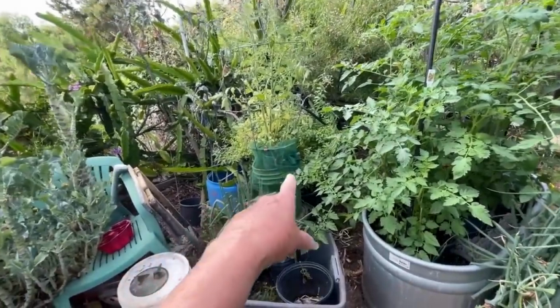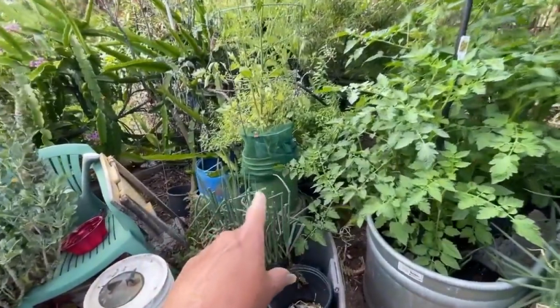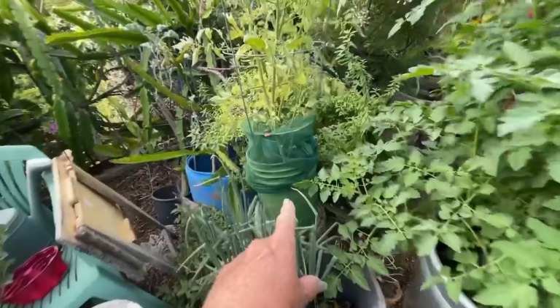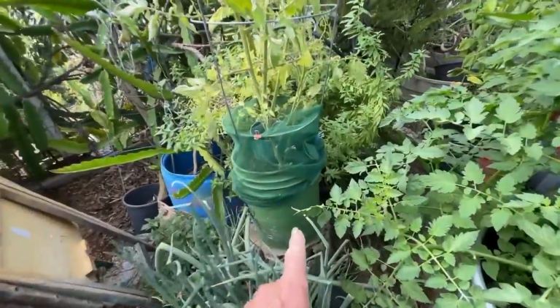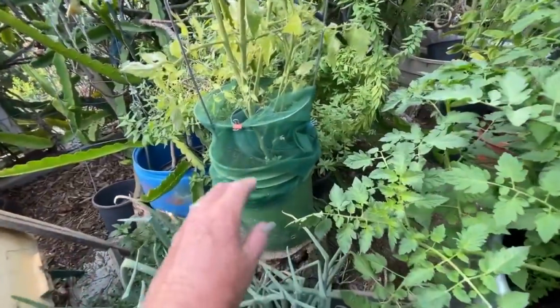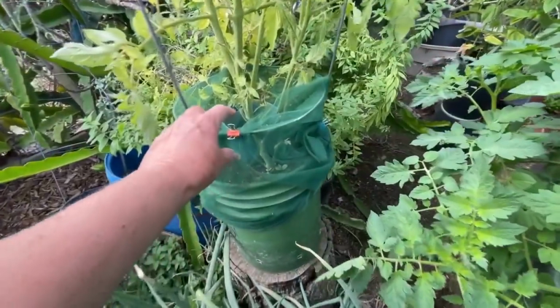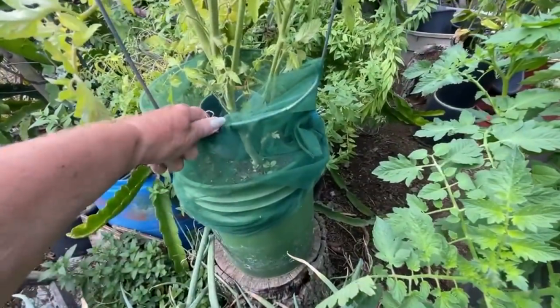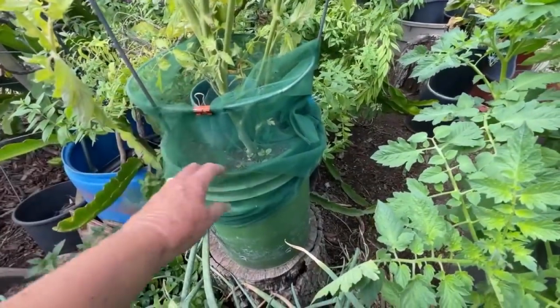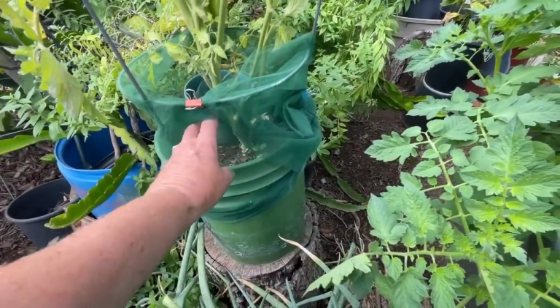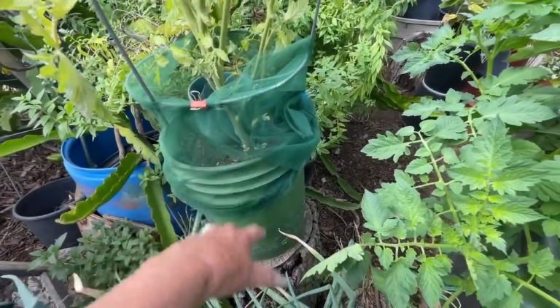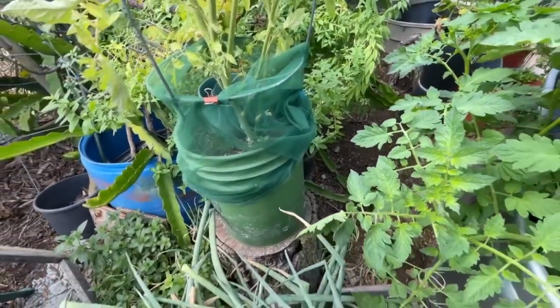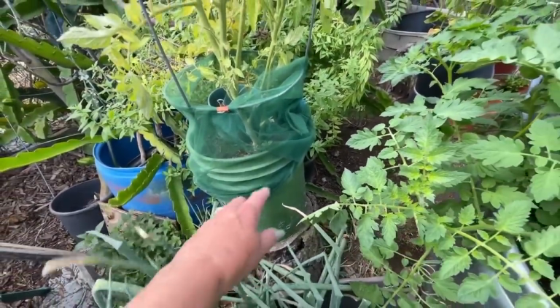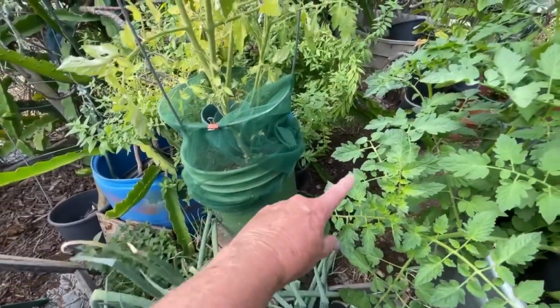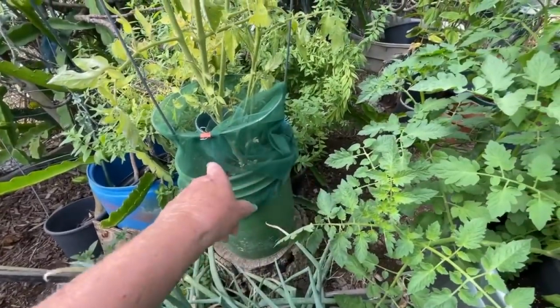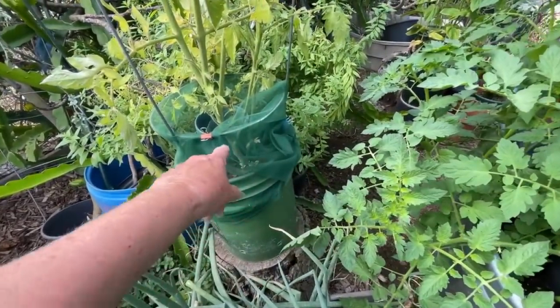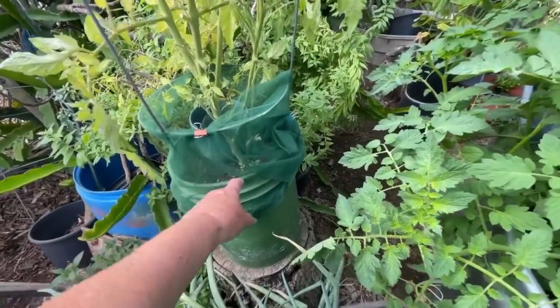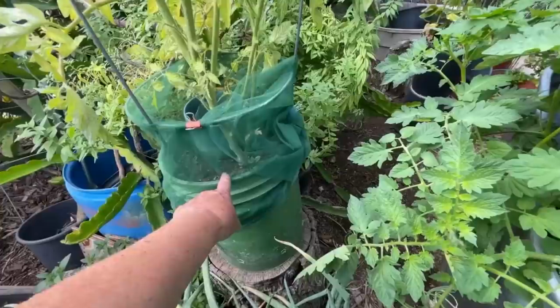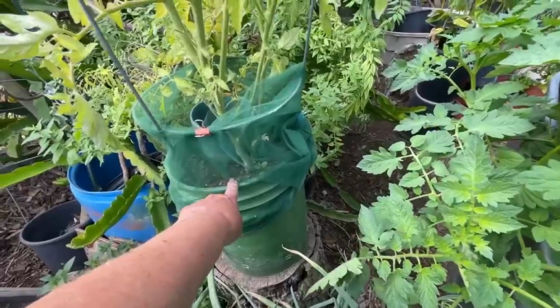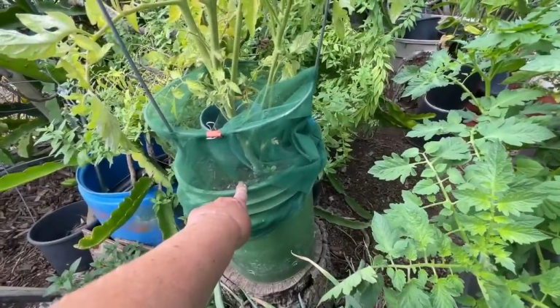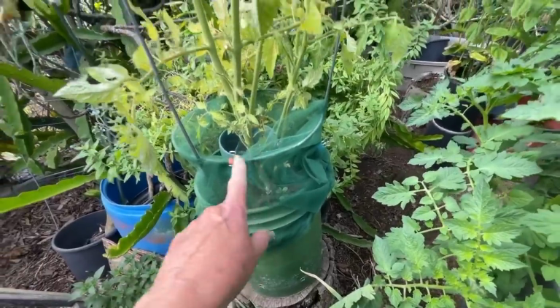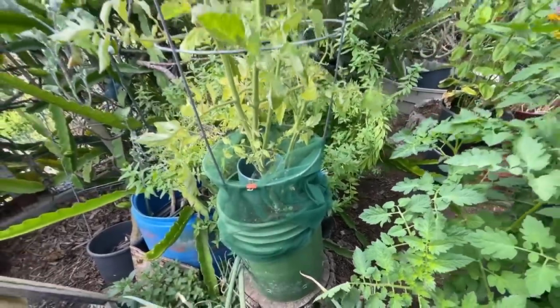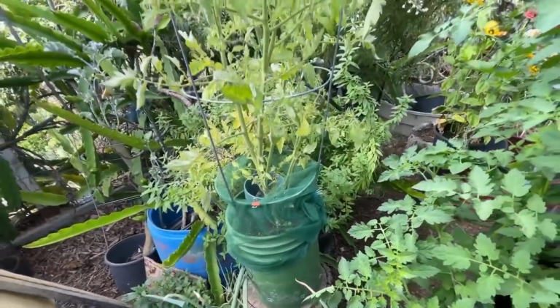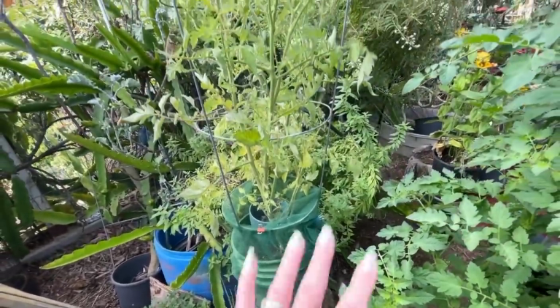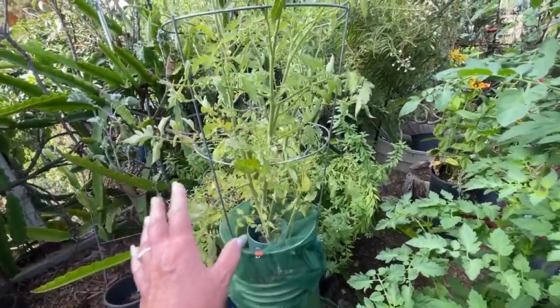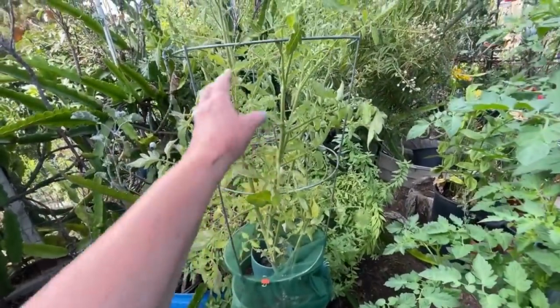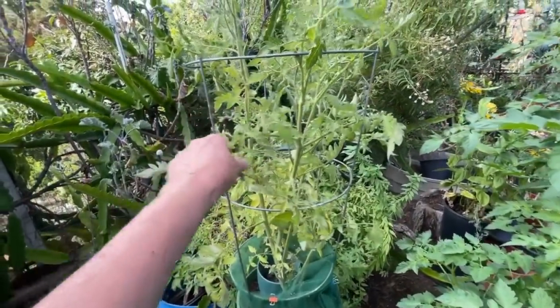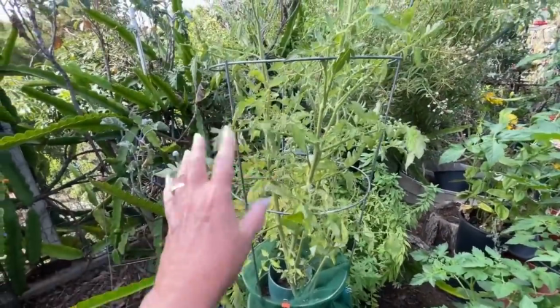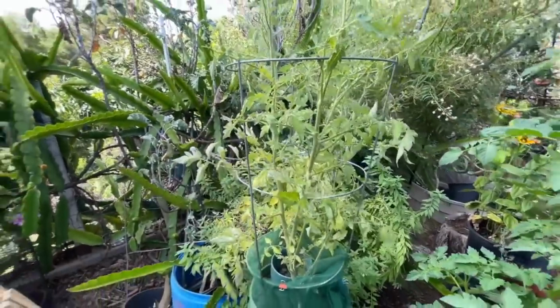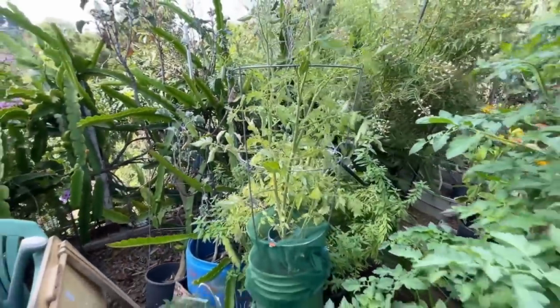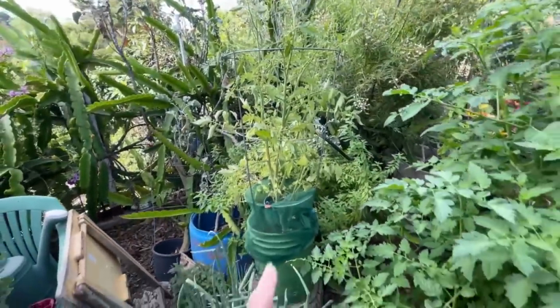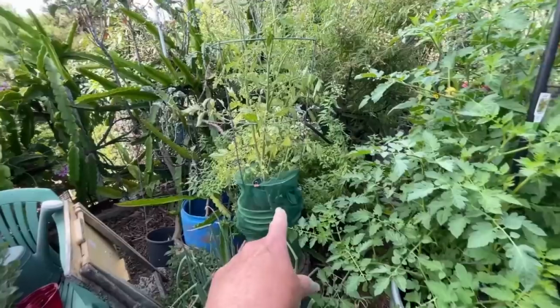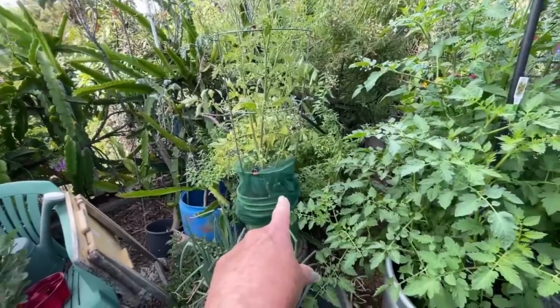If I do the same thing — very simple — I can put it on with clips, with irrigation tubing, or just wrap it. Nothing has bothered this tomato plant at all. Nothing's chewed on it, nothing's come to it, because they can't climb in there.